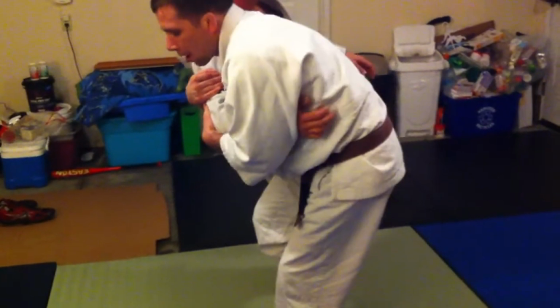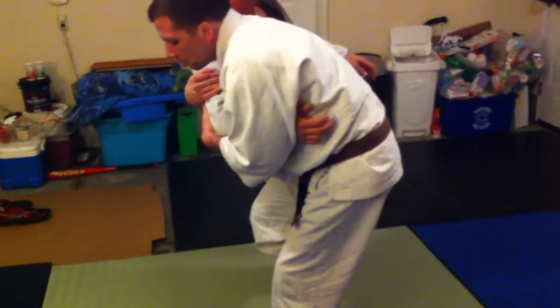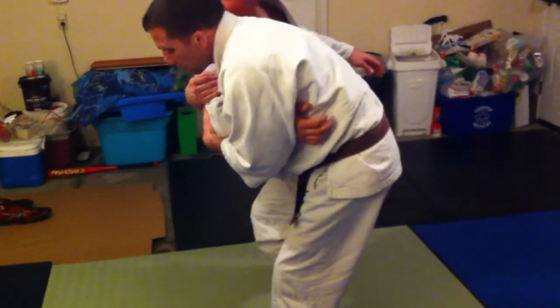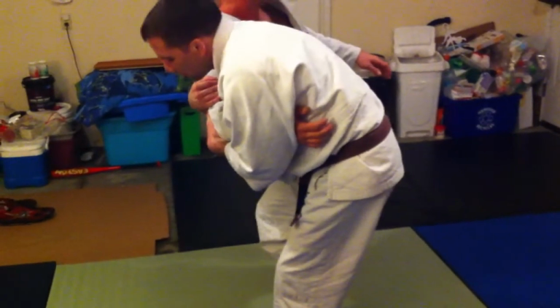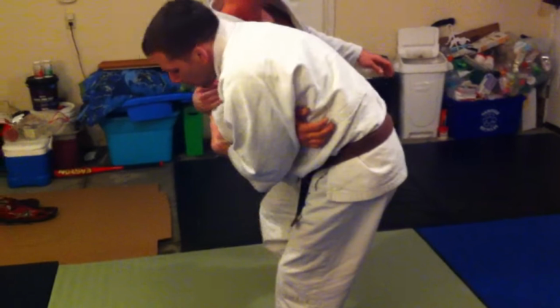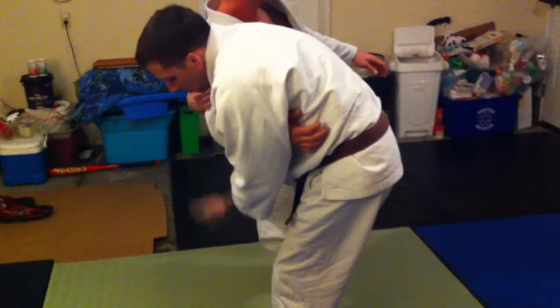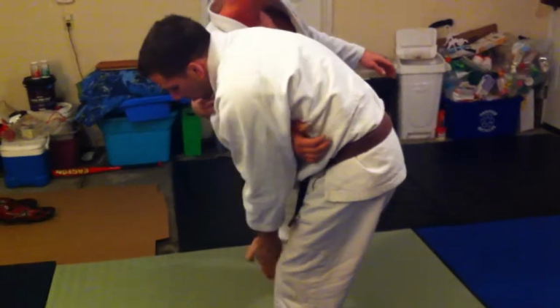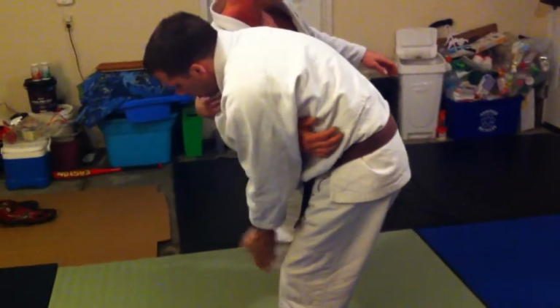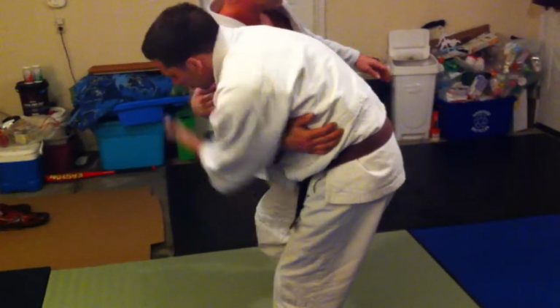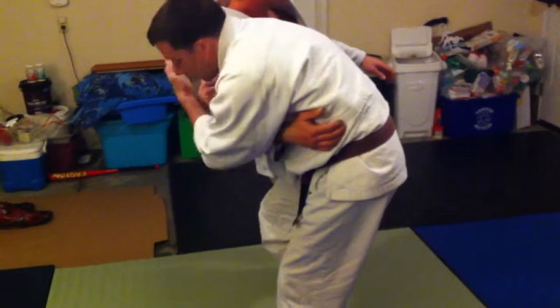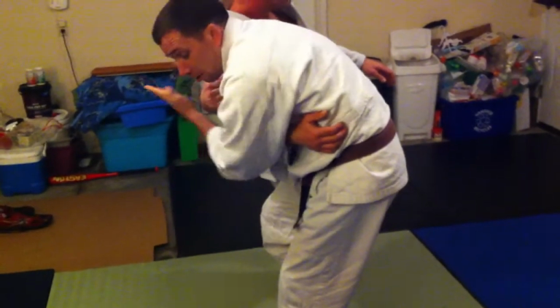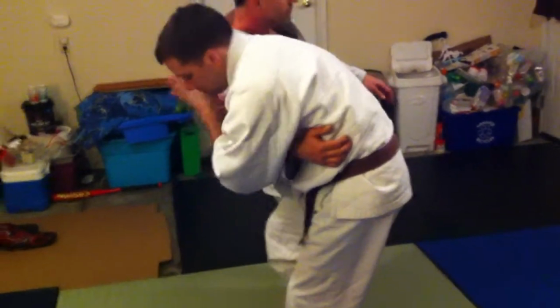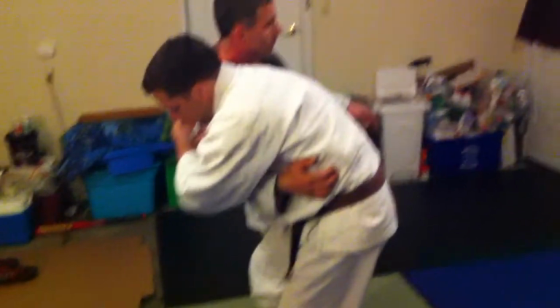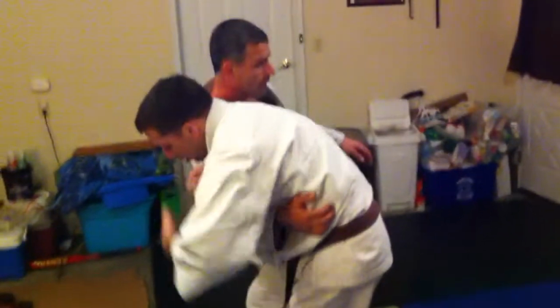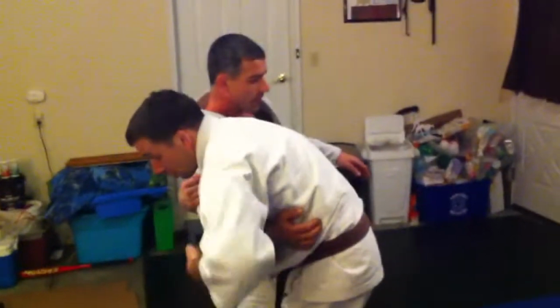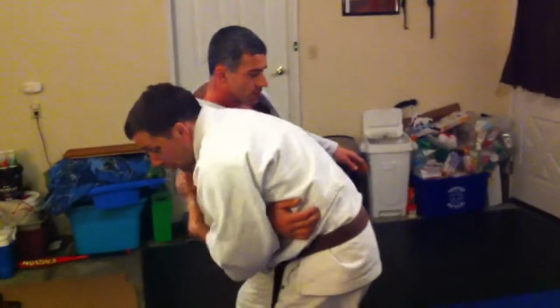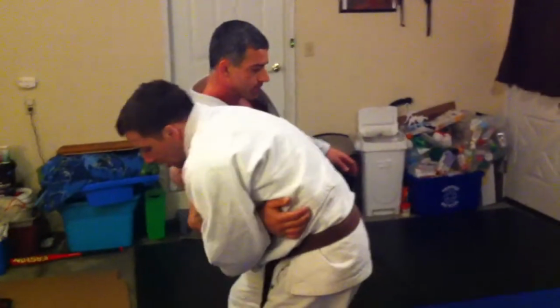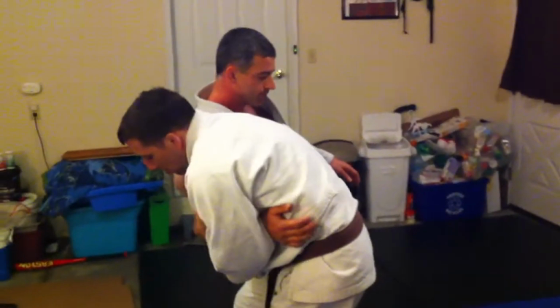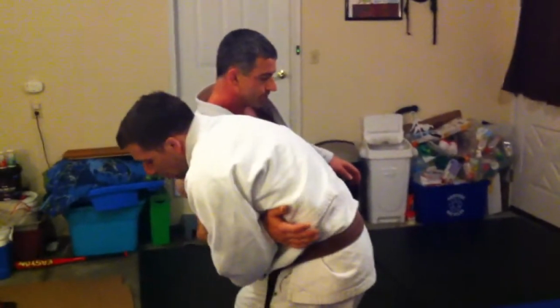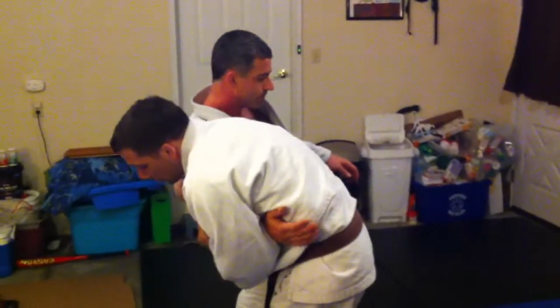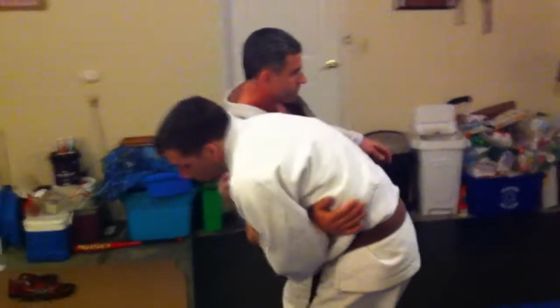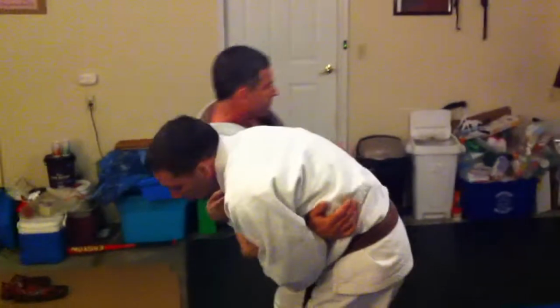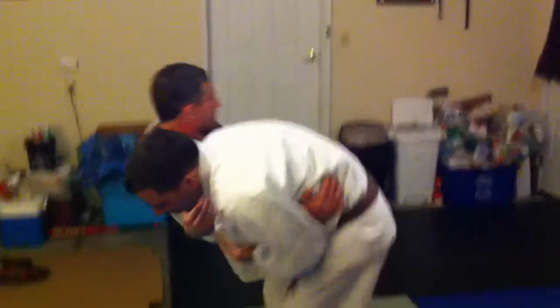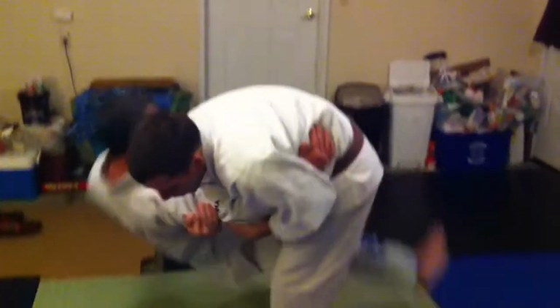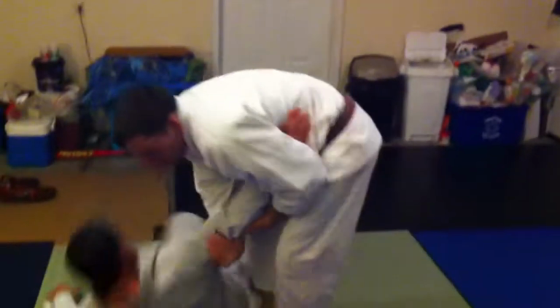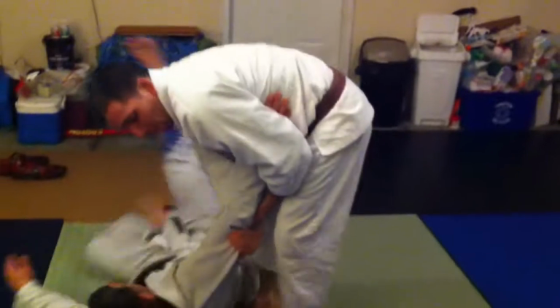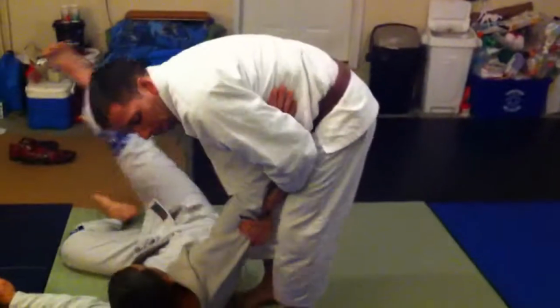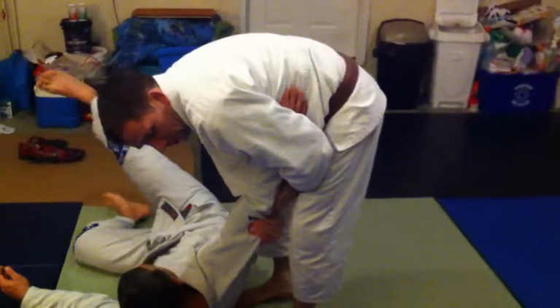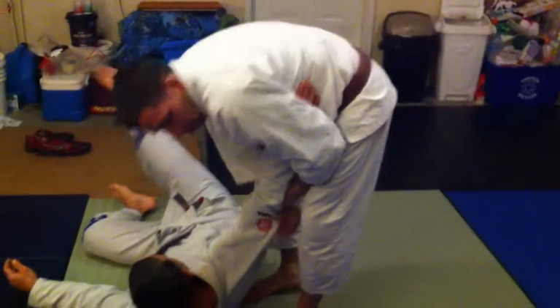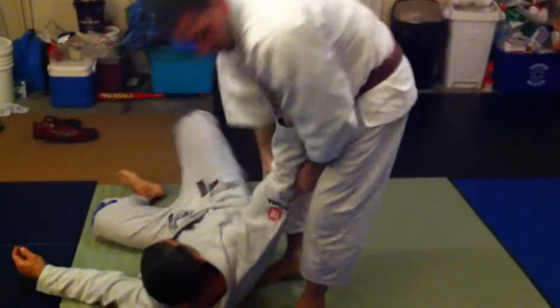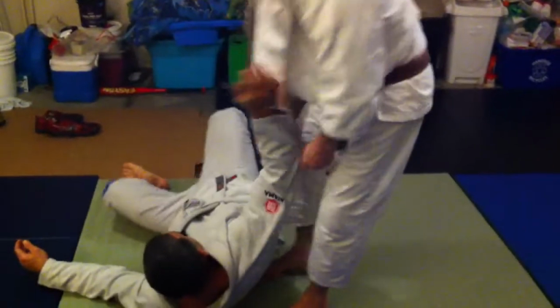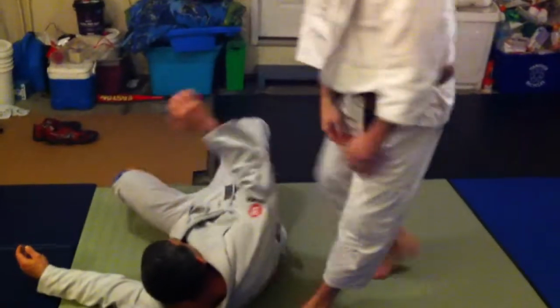Don't hop too many times. You're right next to him — see how you're right directly to the side of him? You're just going to push and take him down that way.